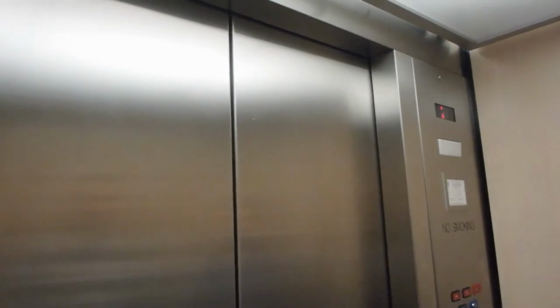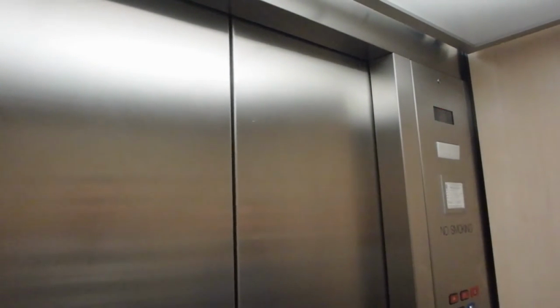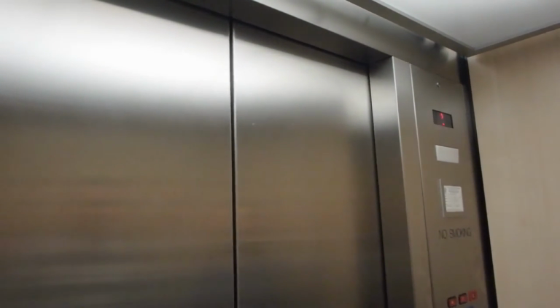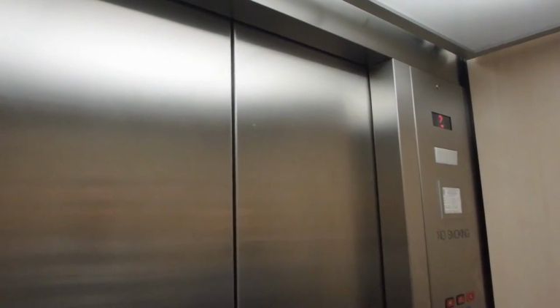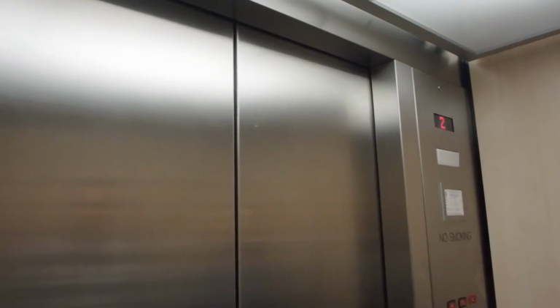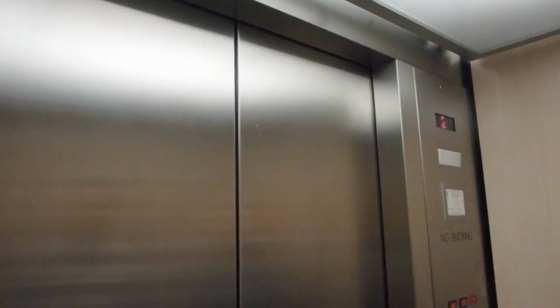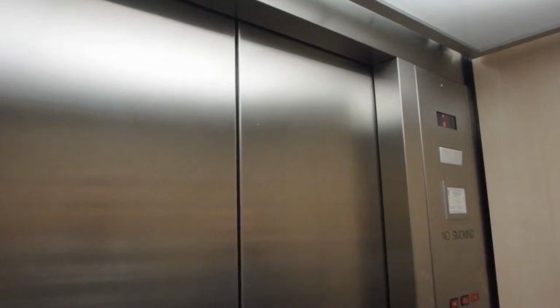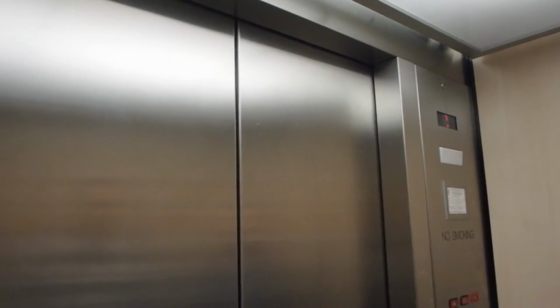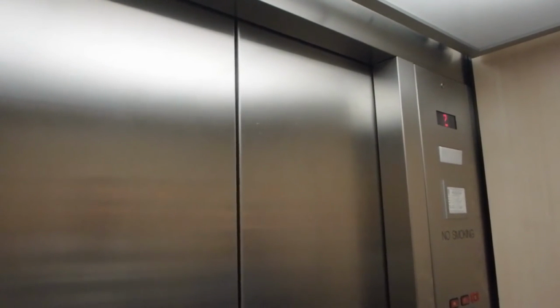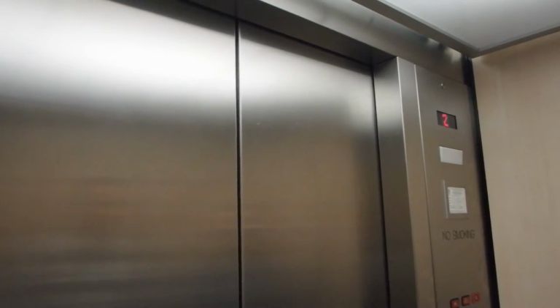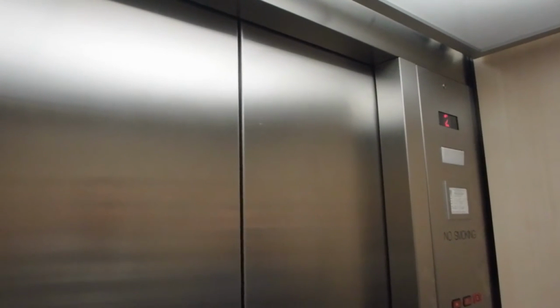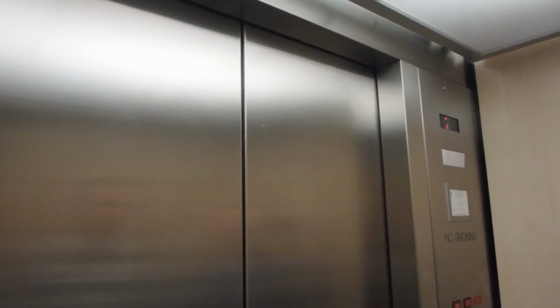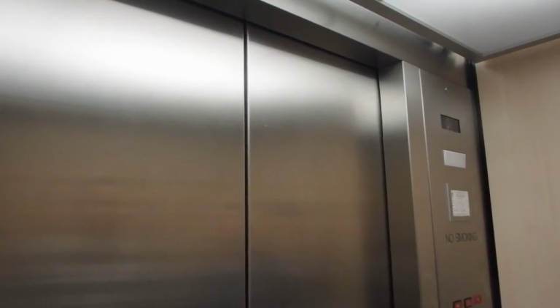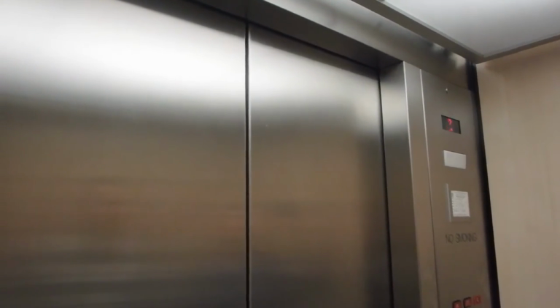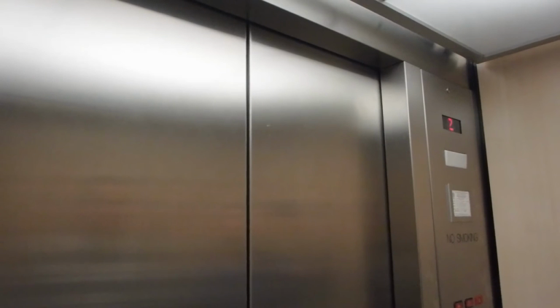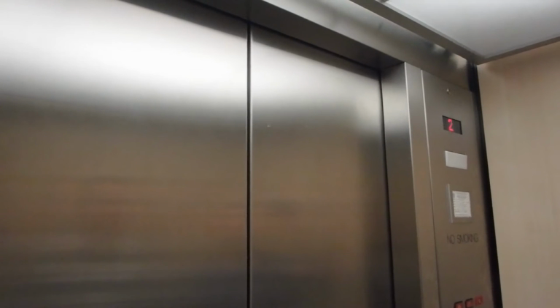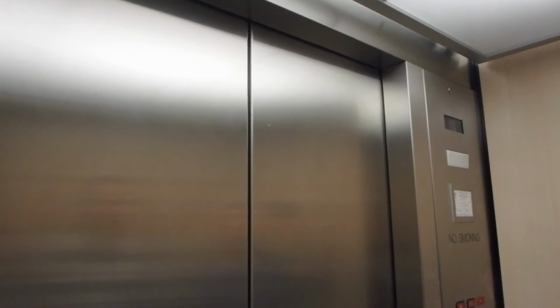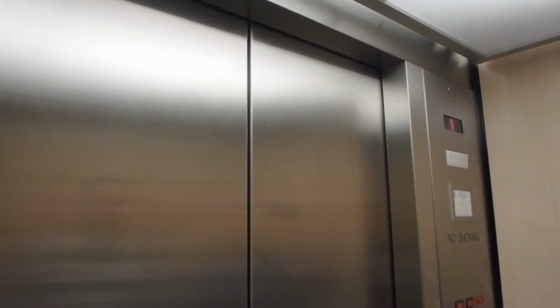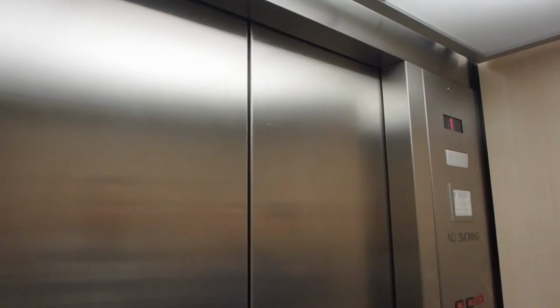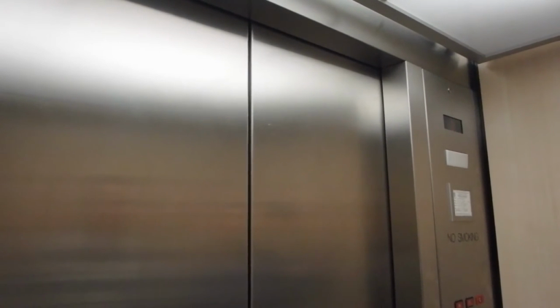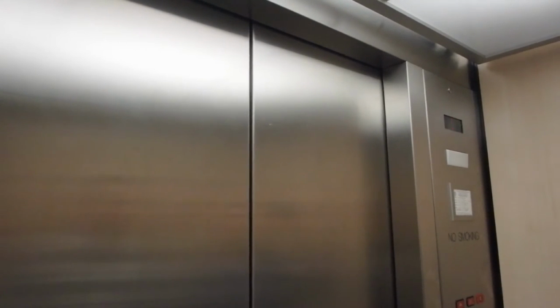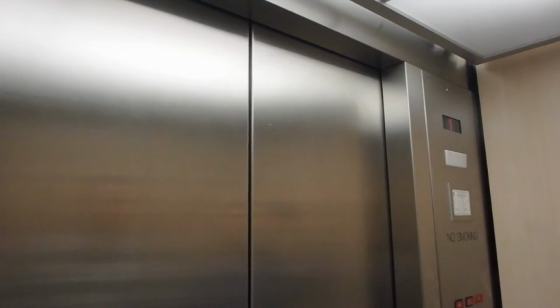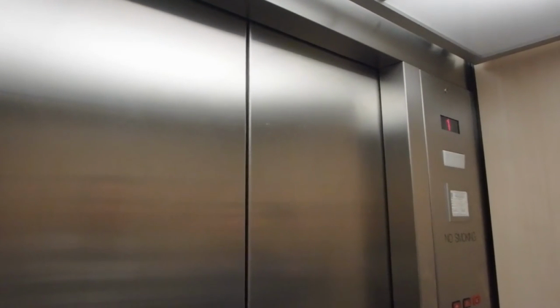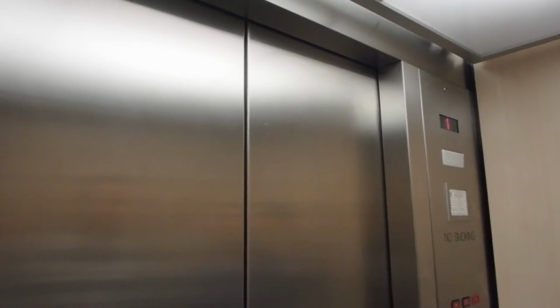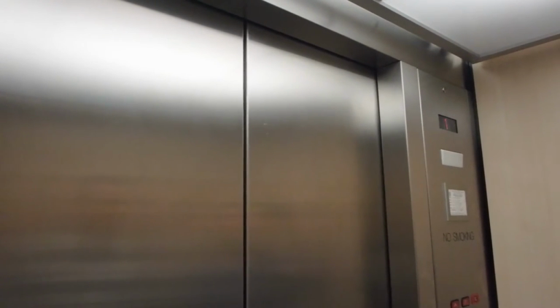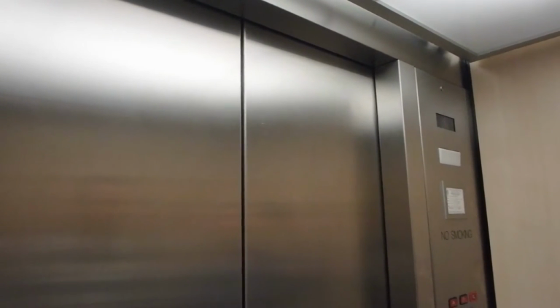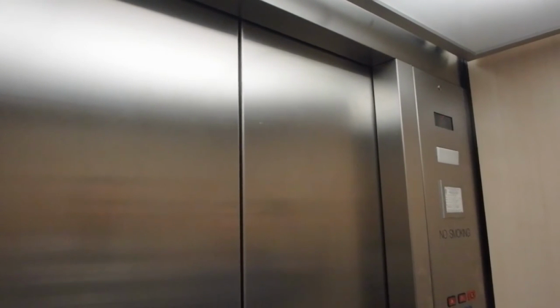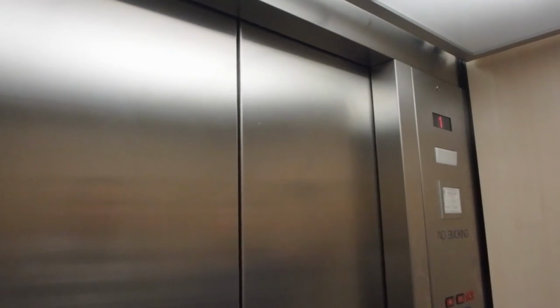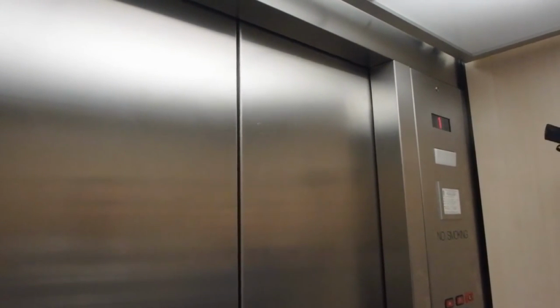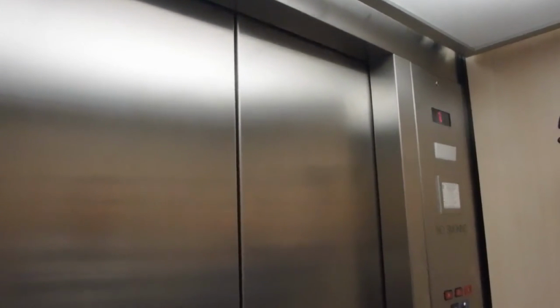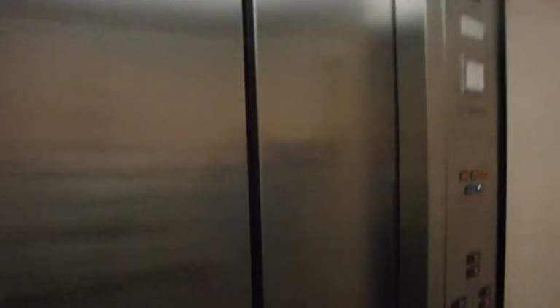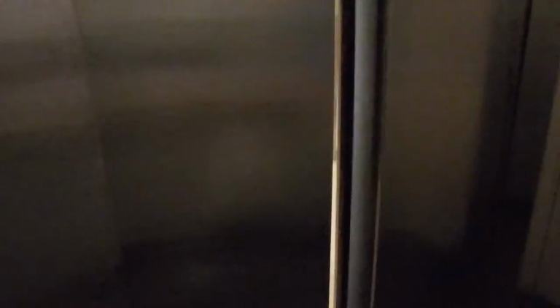It's just the camera that makes it flicker. The floor counter doesn't. I just don't see the flicker — or at least, I don't know why.